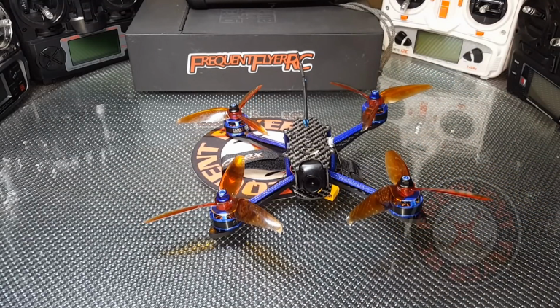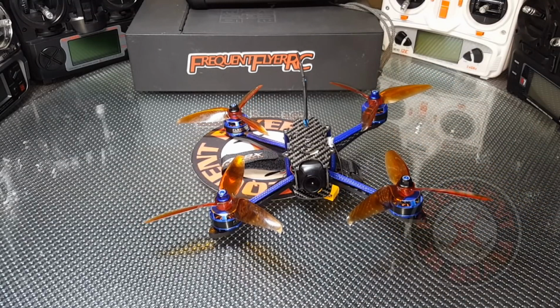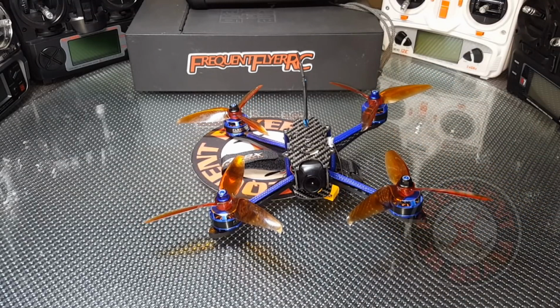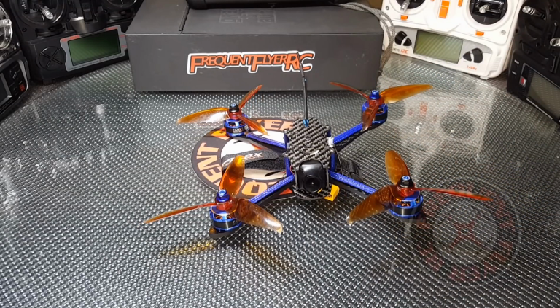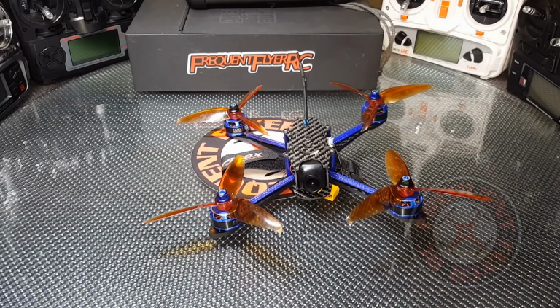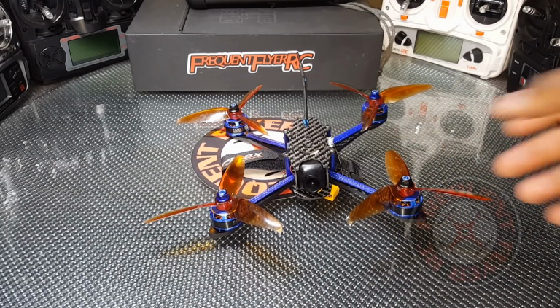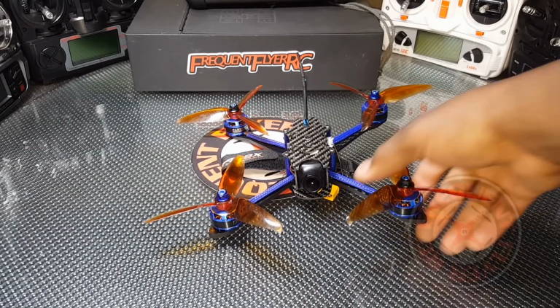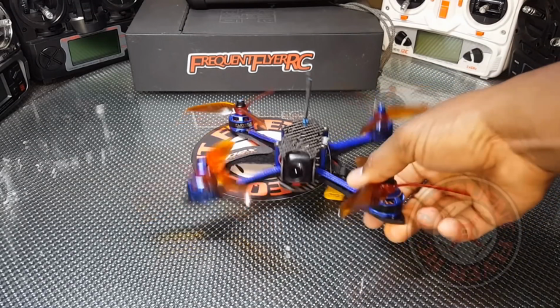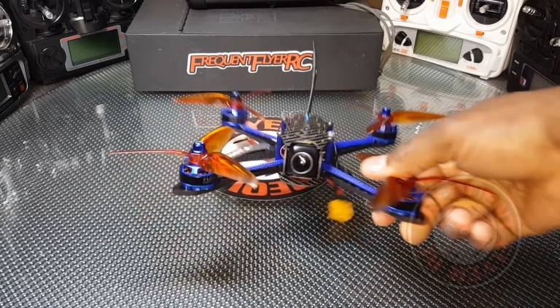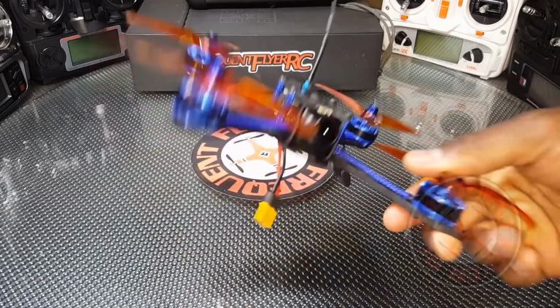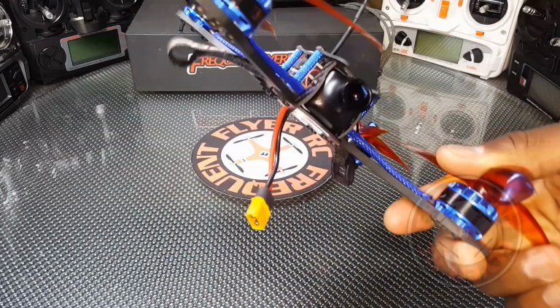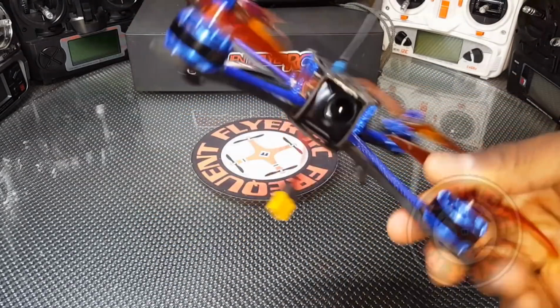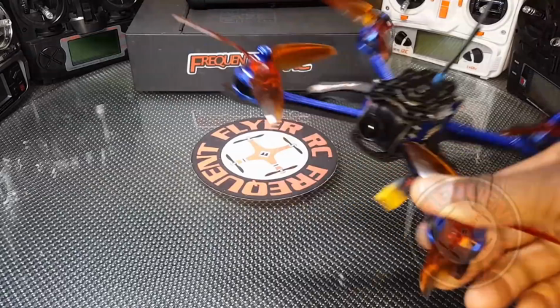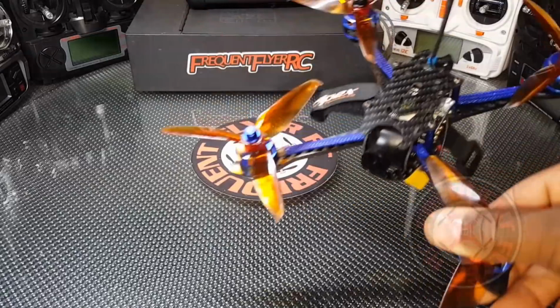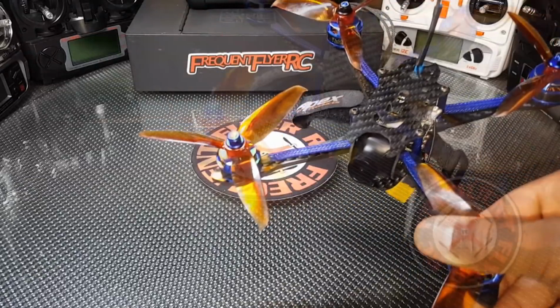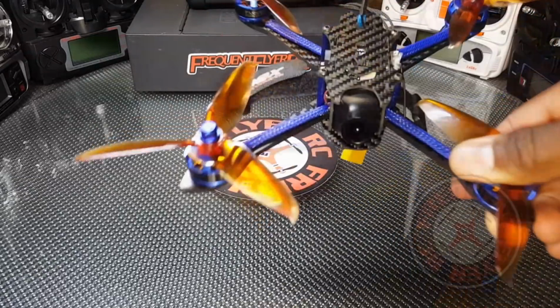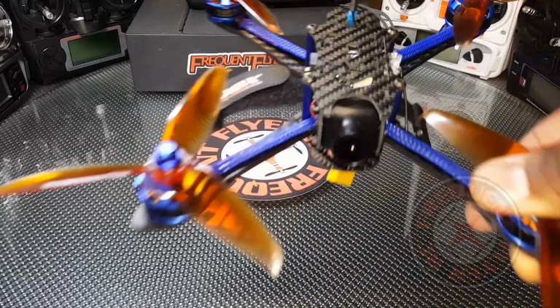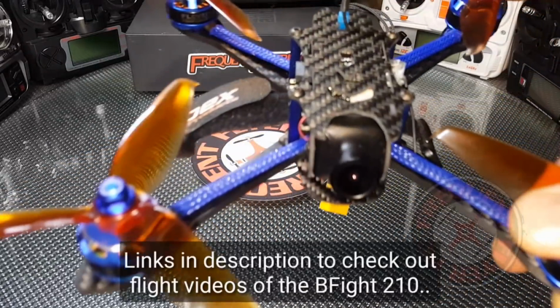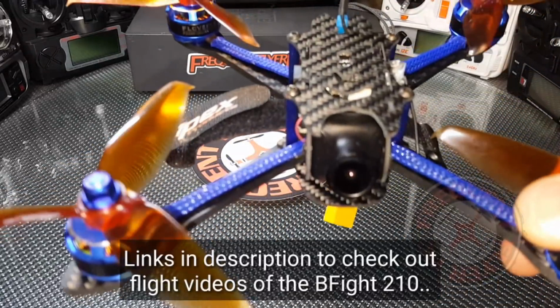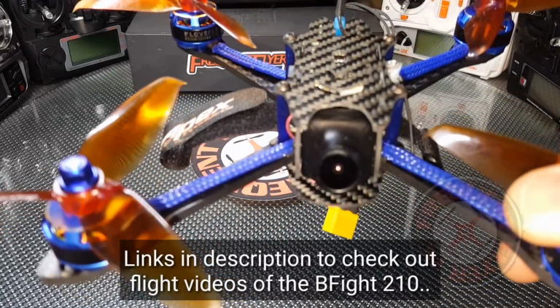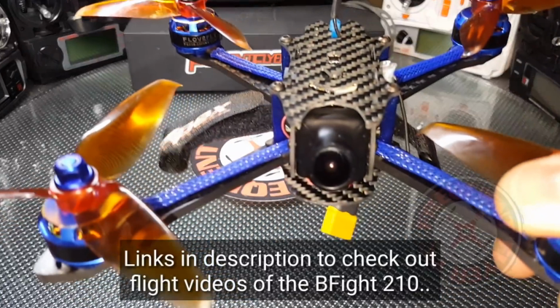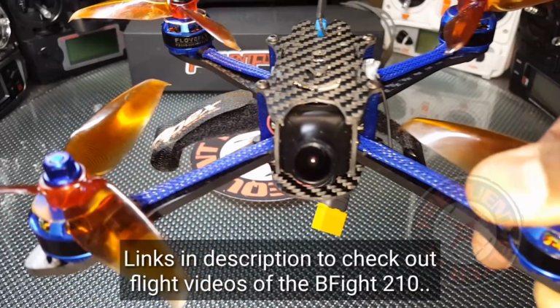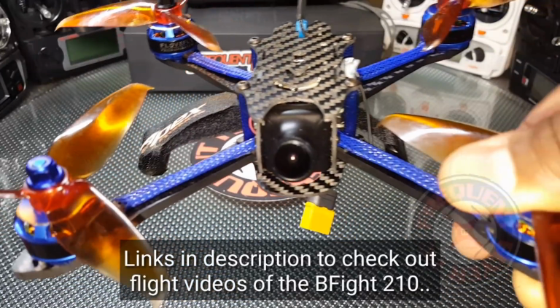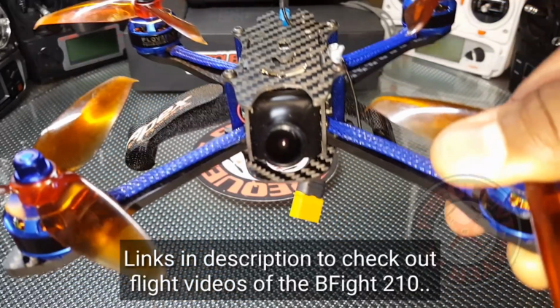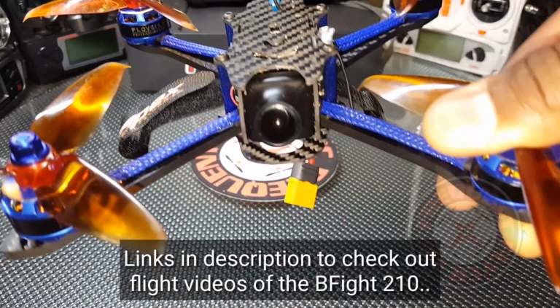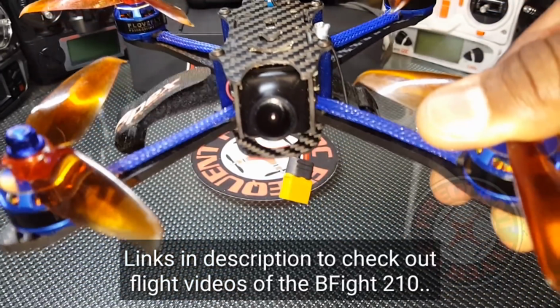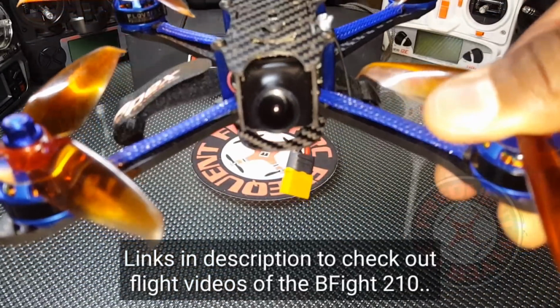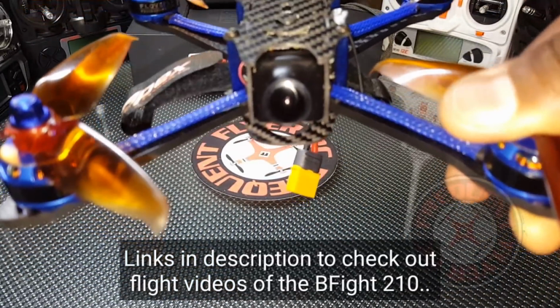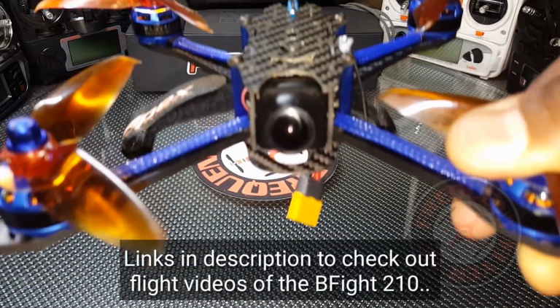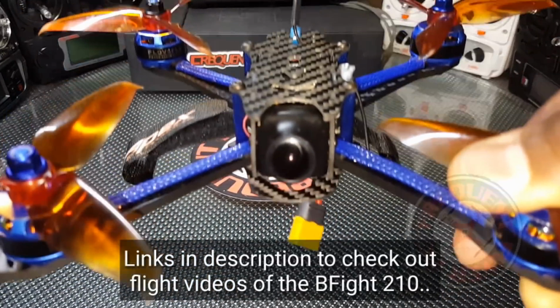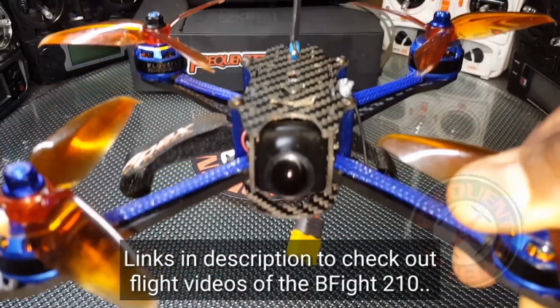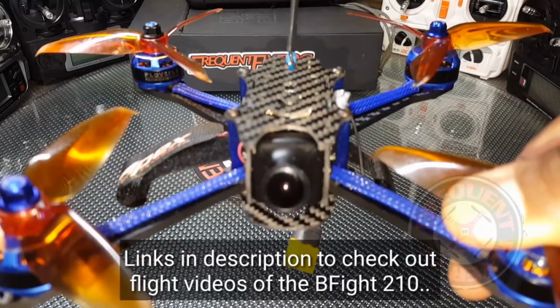Other than those few minor things mentioned, this thing is an awesome quad — a really nice flyer. The Aurora RC BFight 210. Thanks for watching.